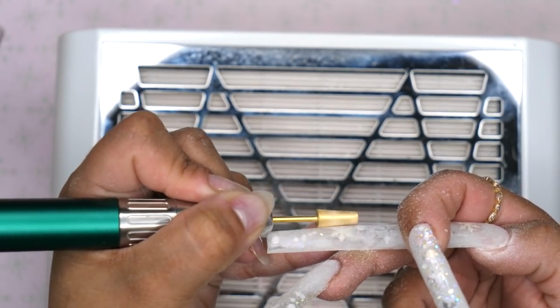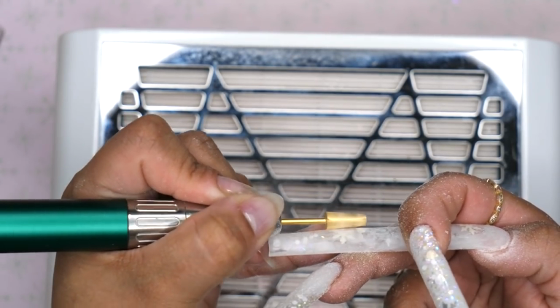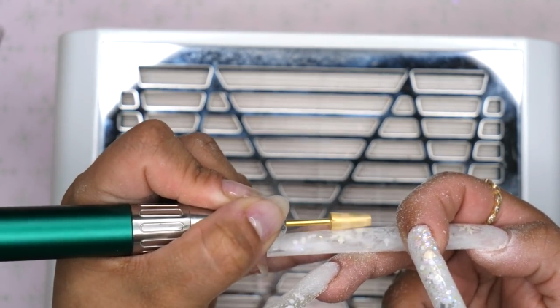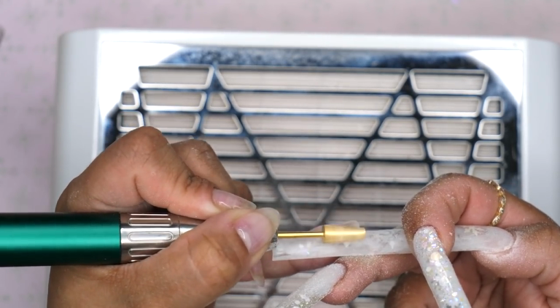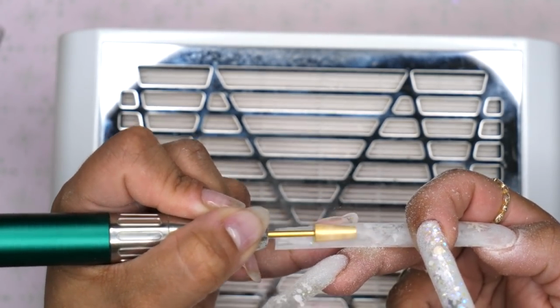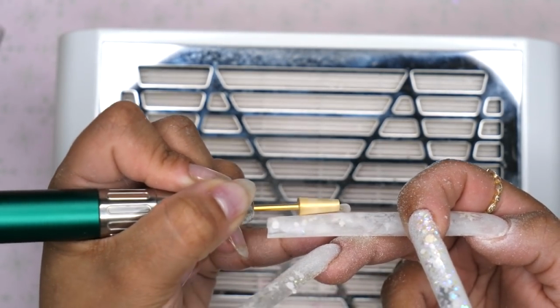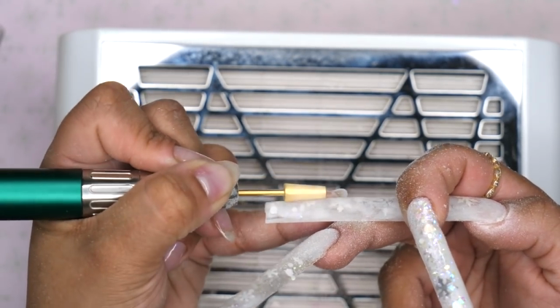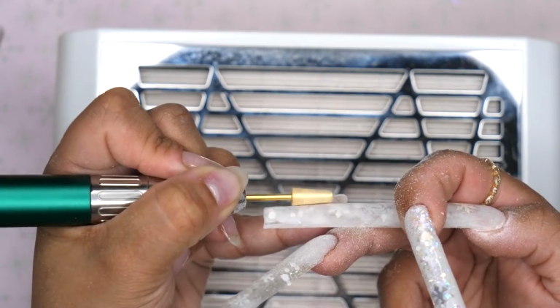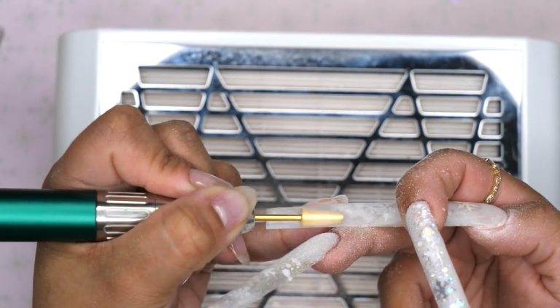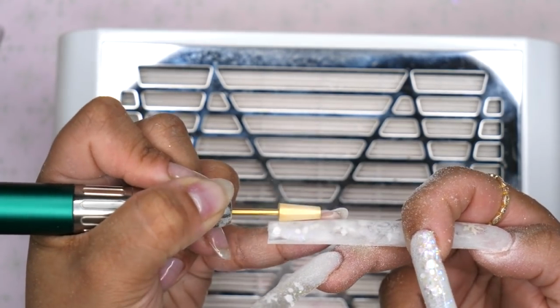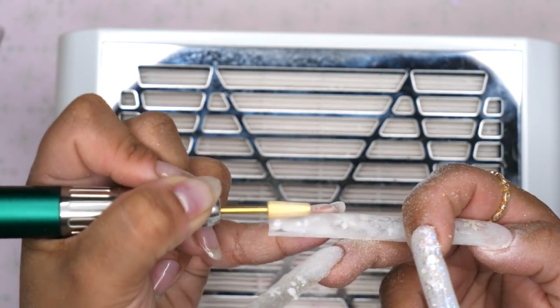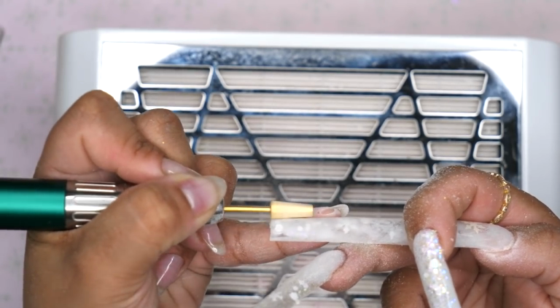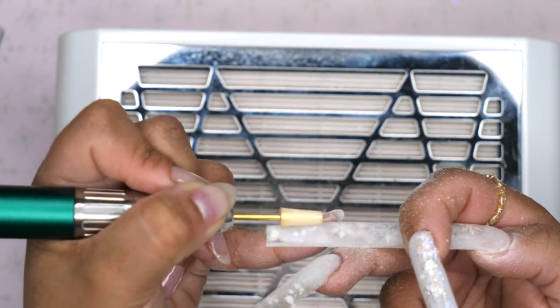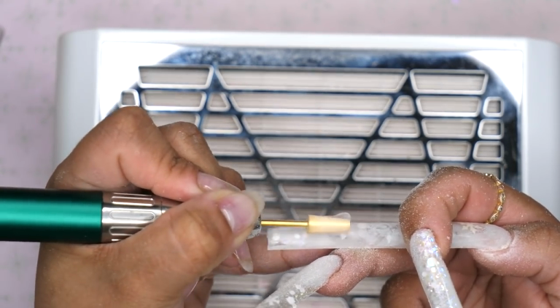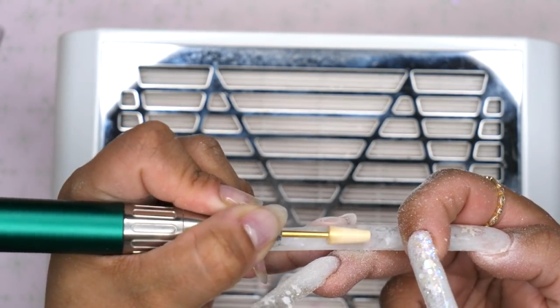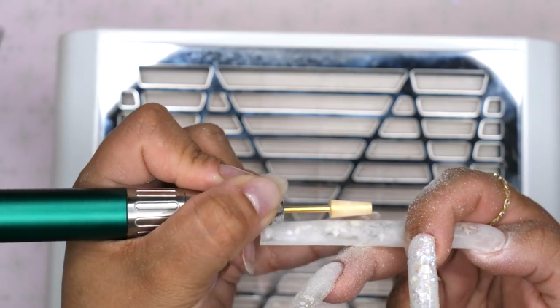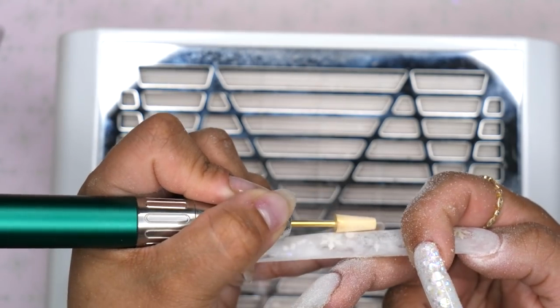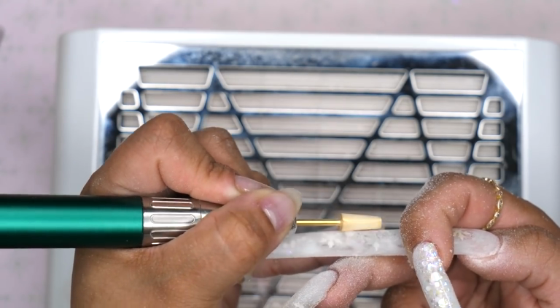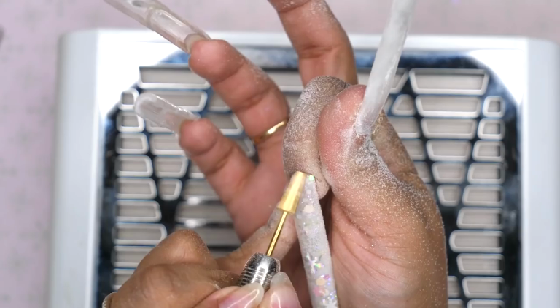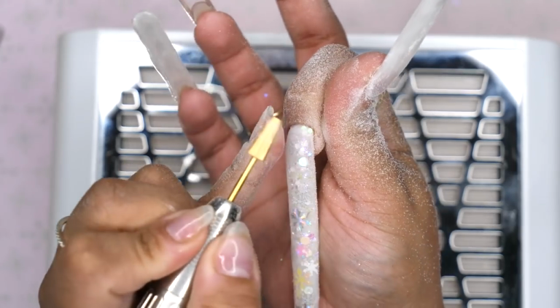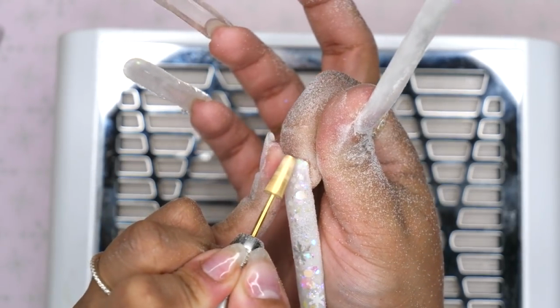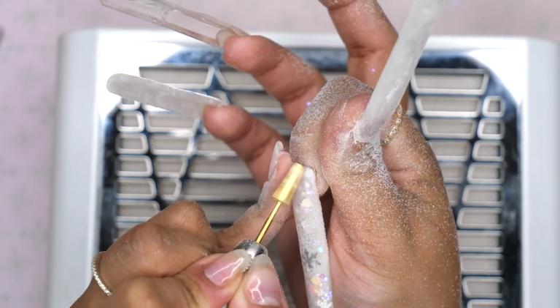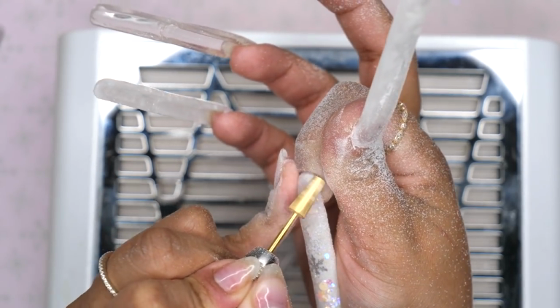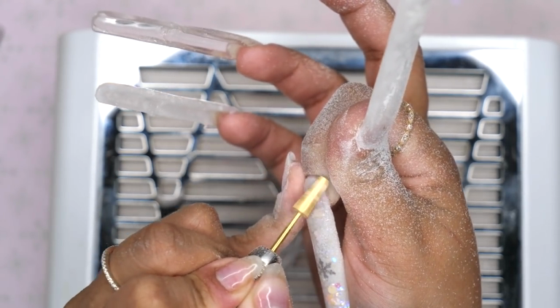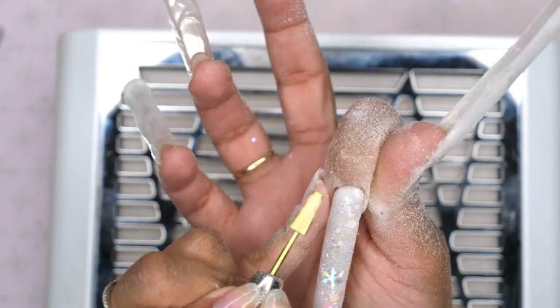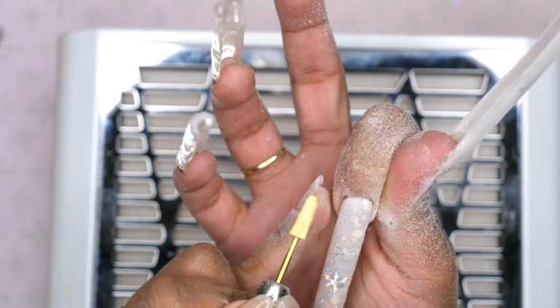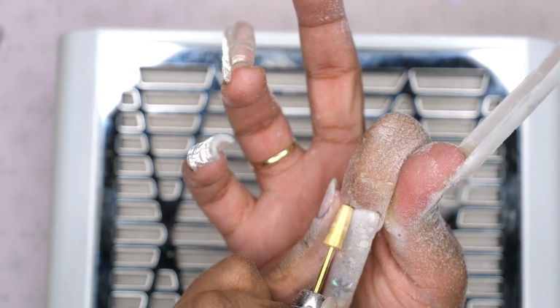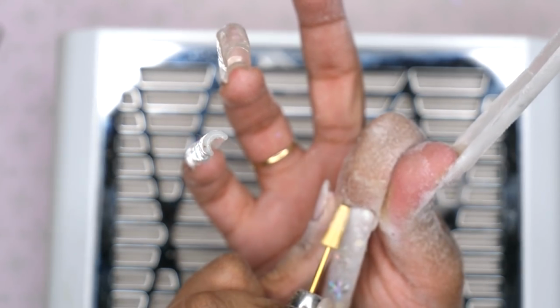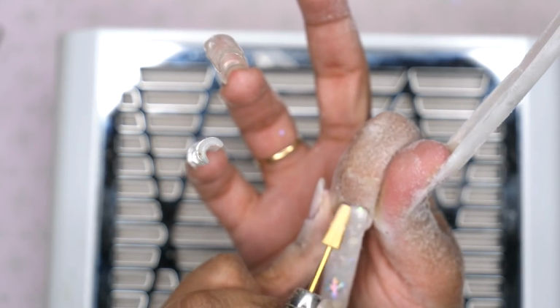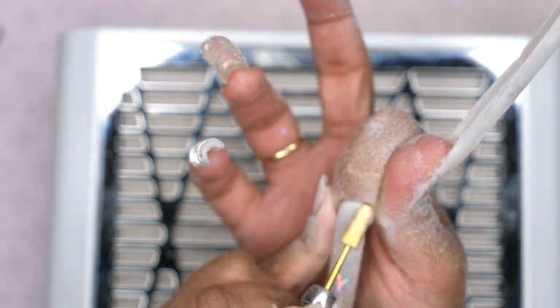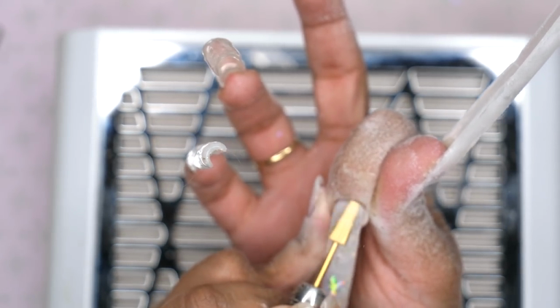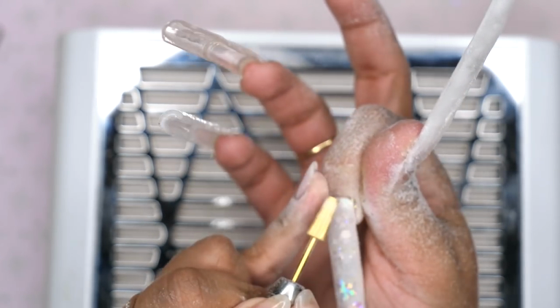Even this part was kind of a challenge because of the peel-off base coat — she was ready to give up on me. I tried my best to keep in all of the little clips that I could.